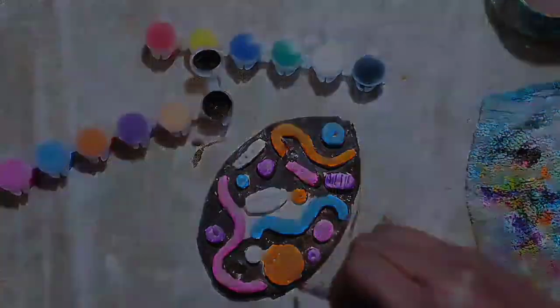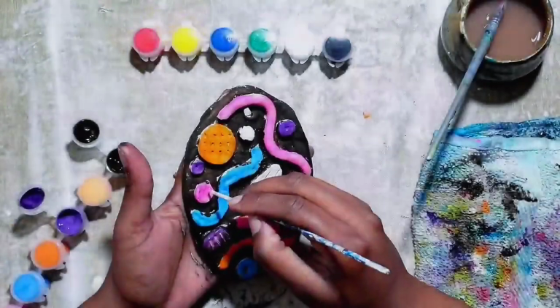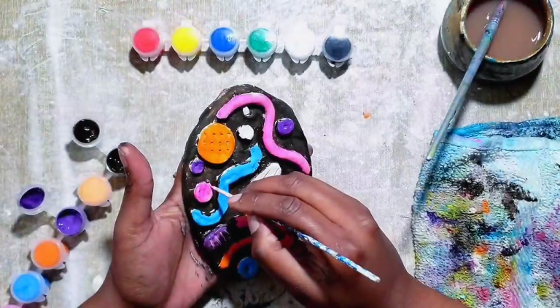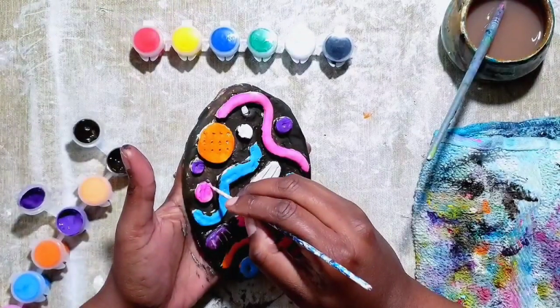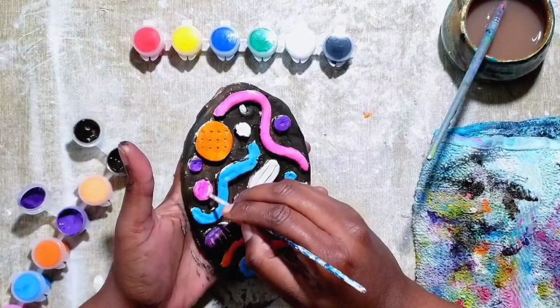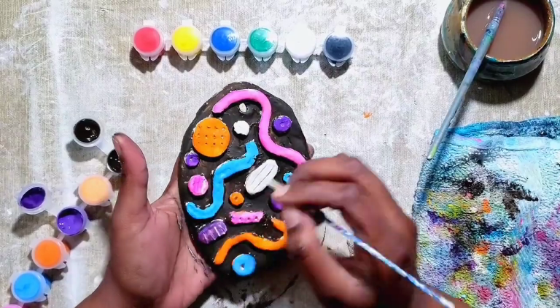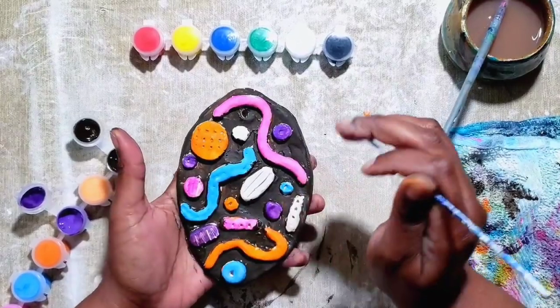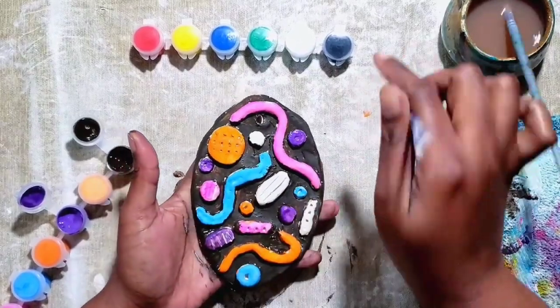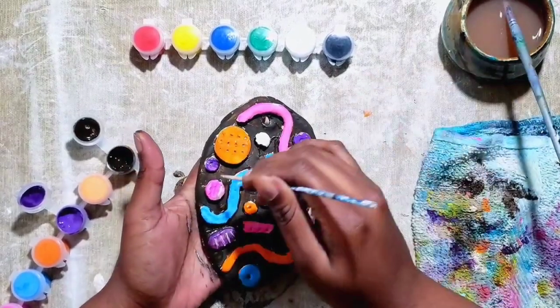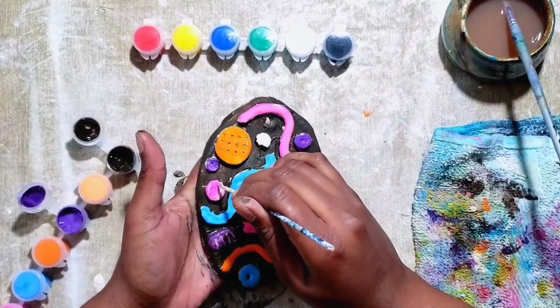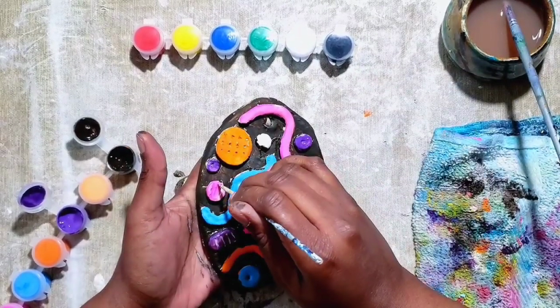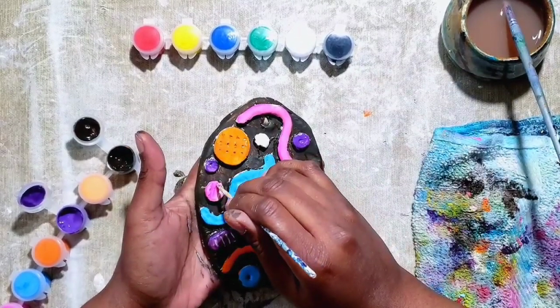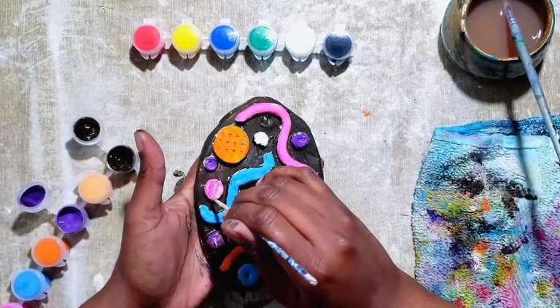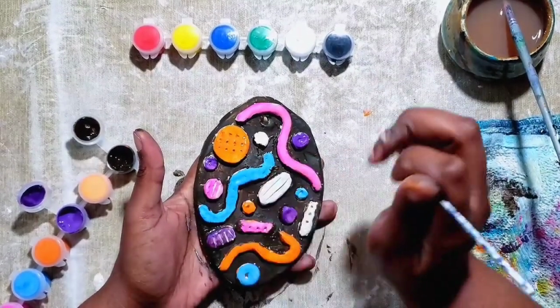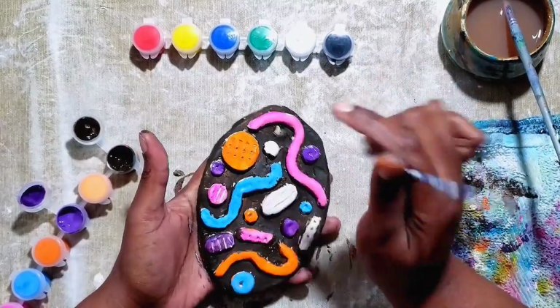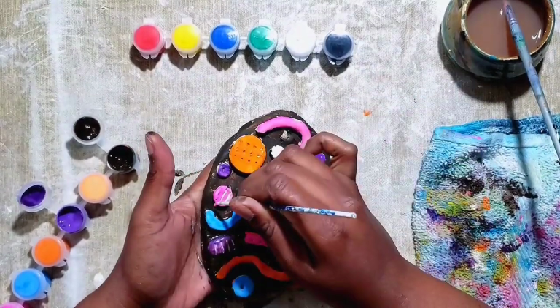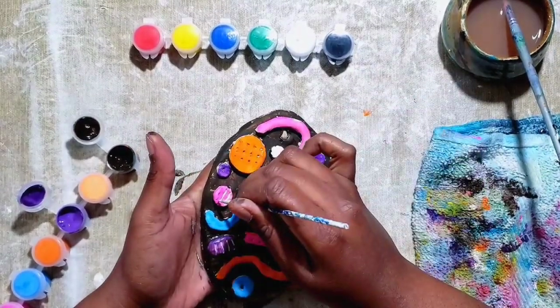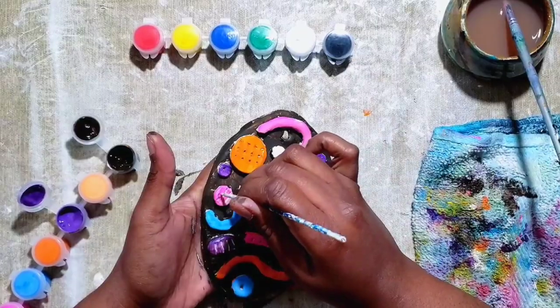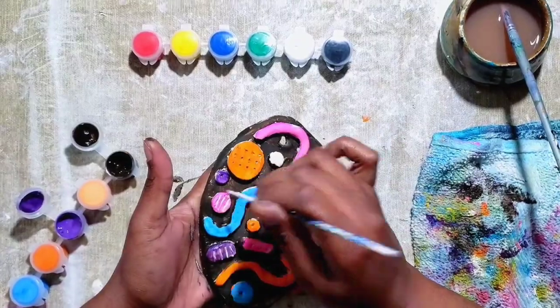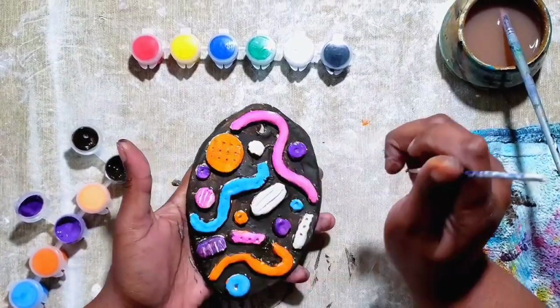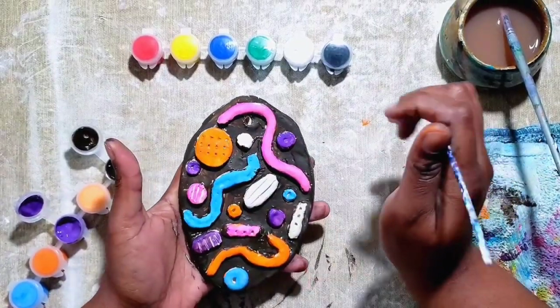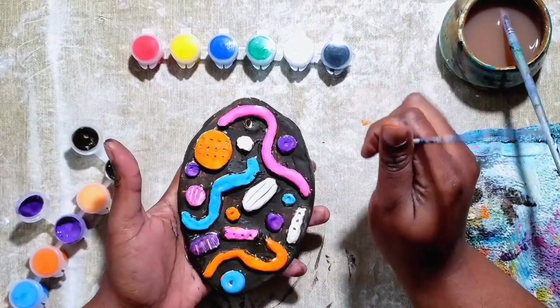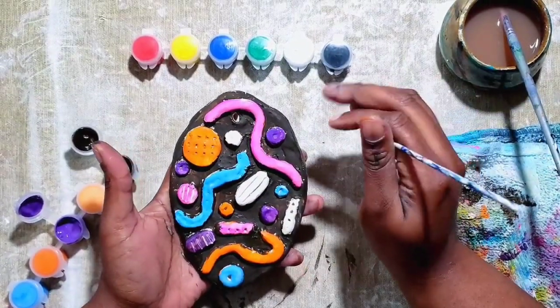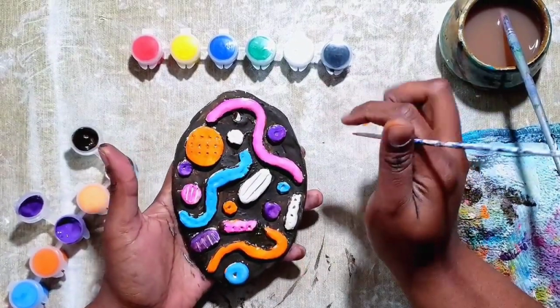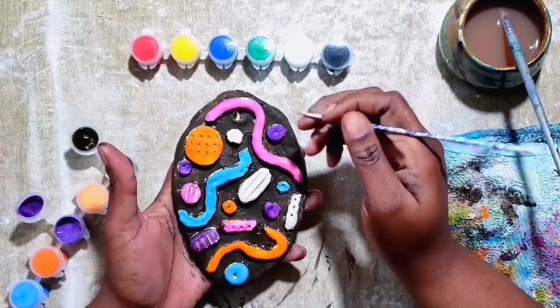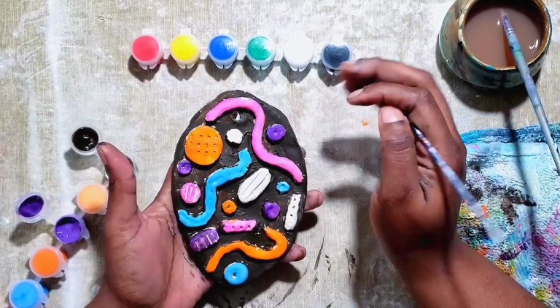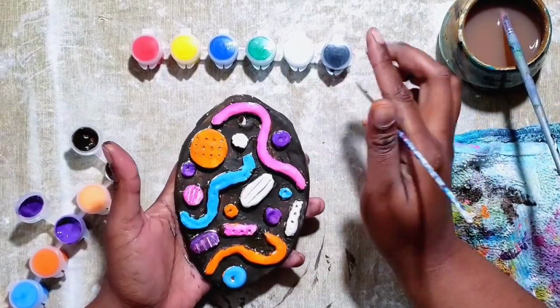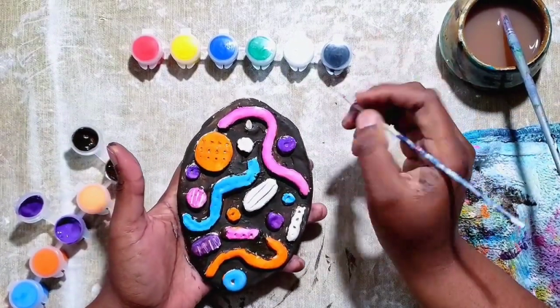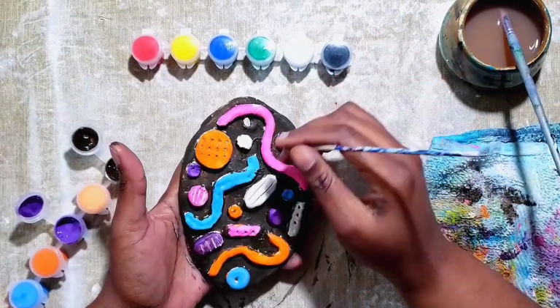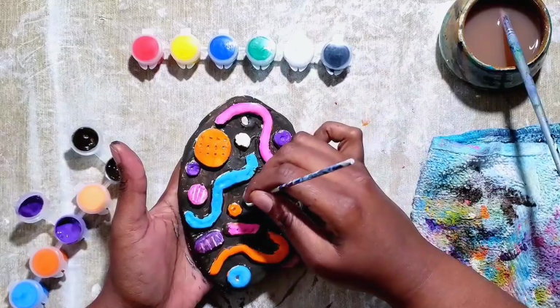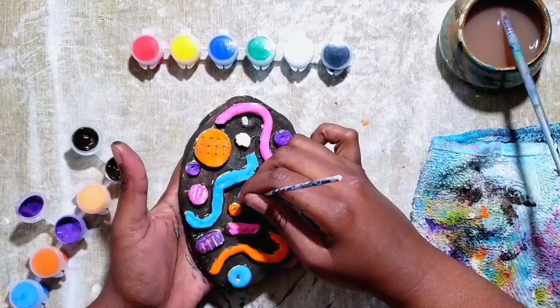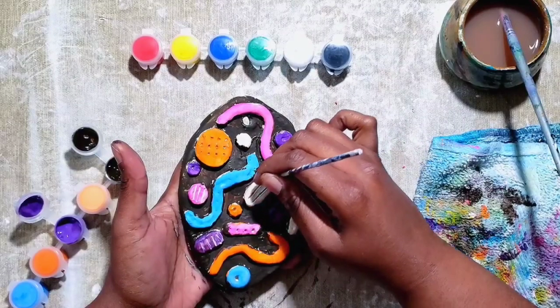If your background is dry and you've done your second layer of paint on your abstracted pieces, you can go back in with the sharp end of your stick and redefine the texture that you created.